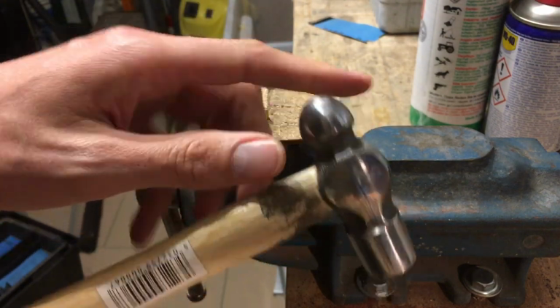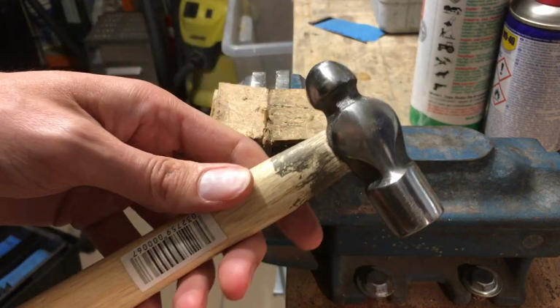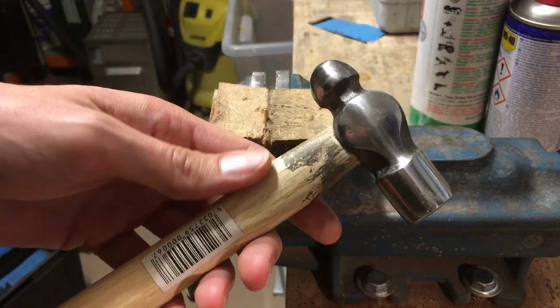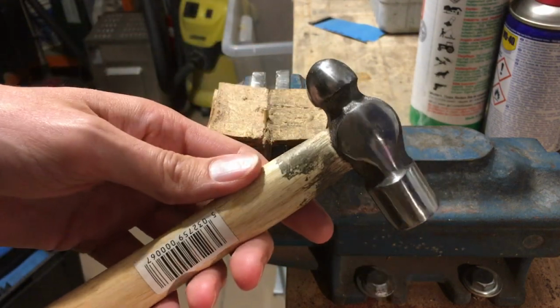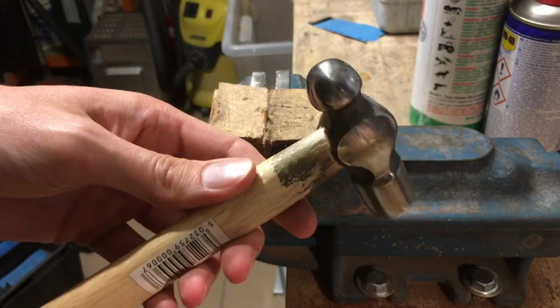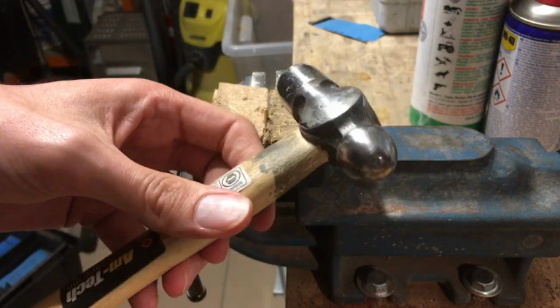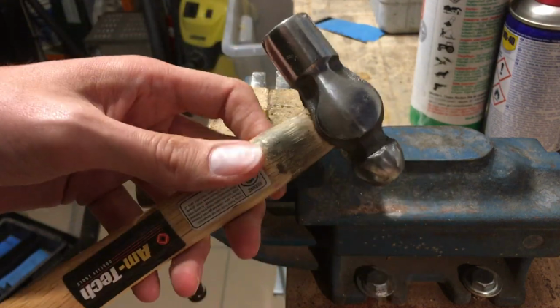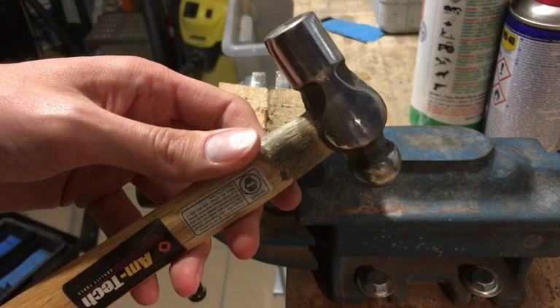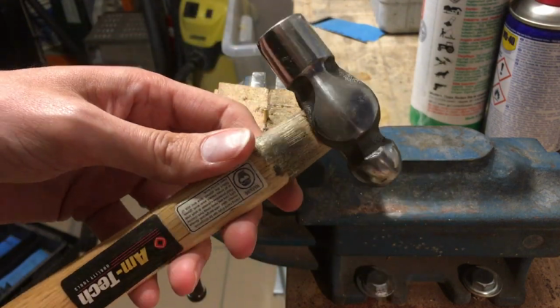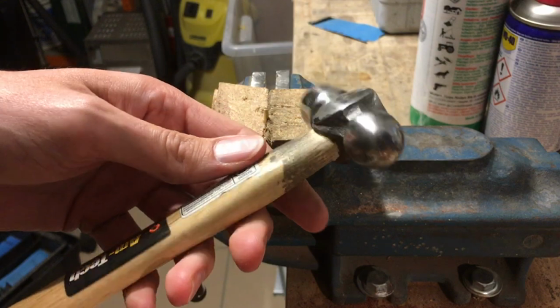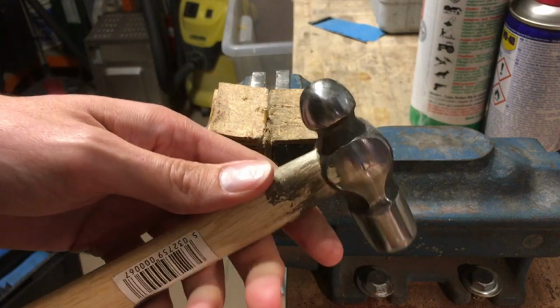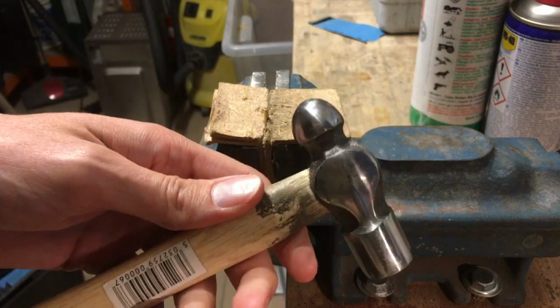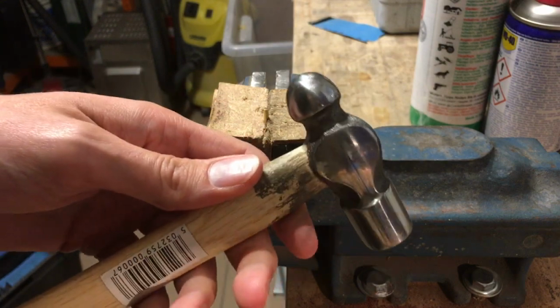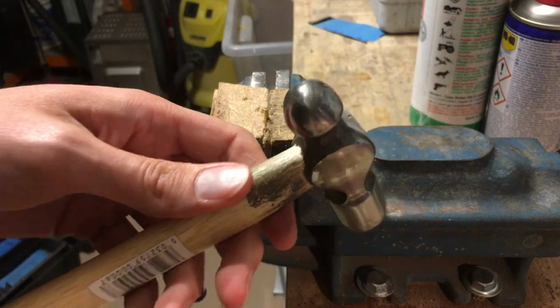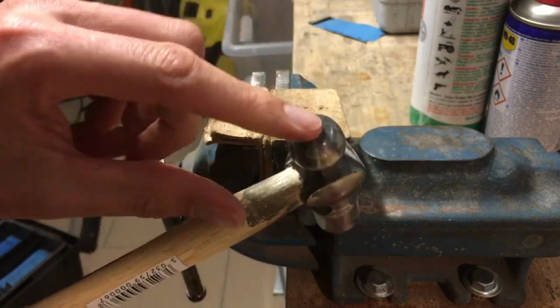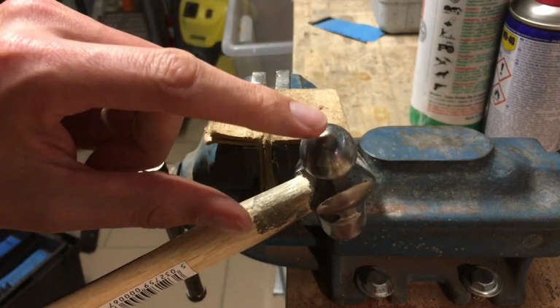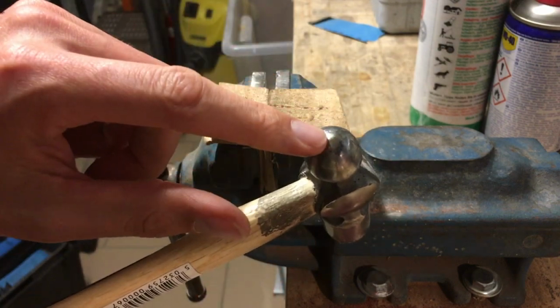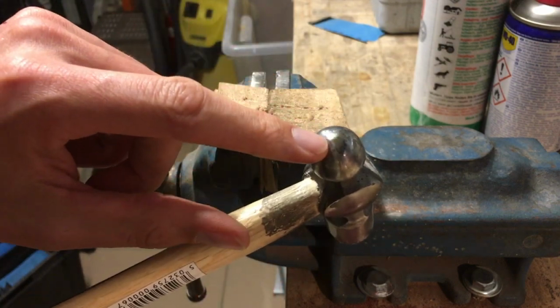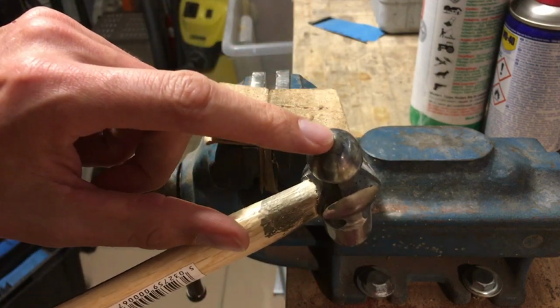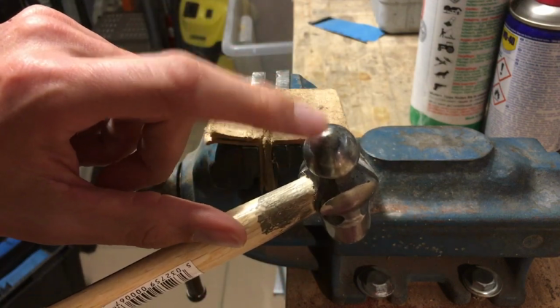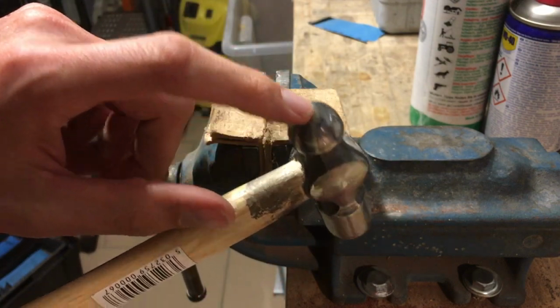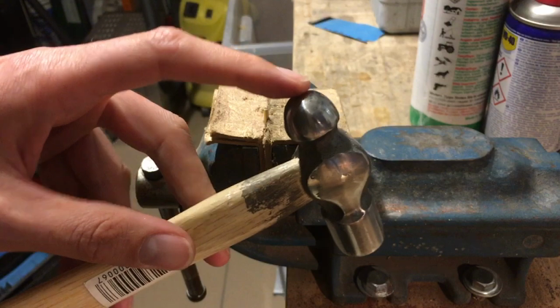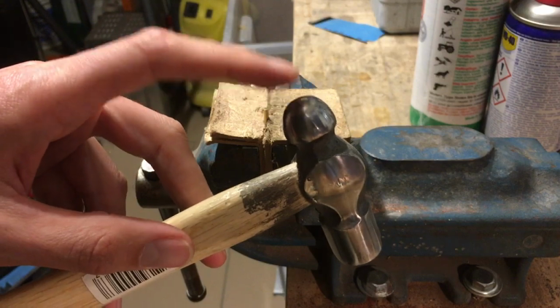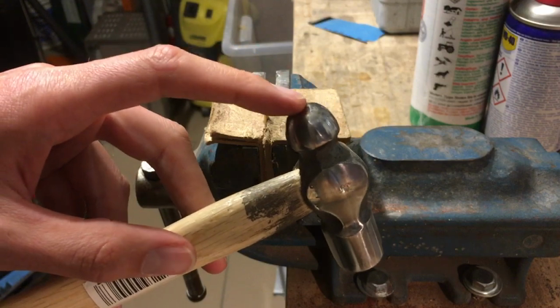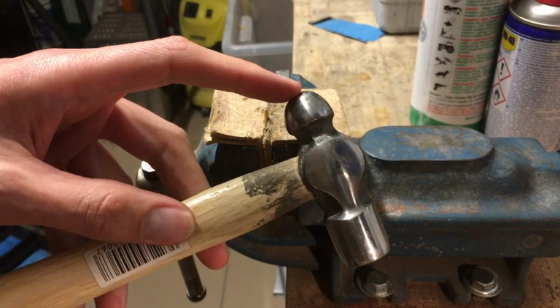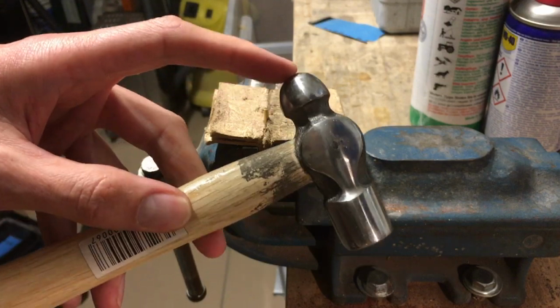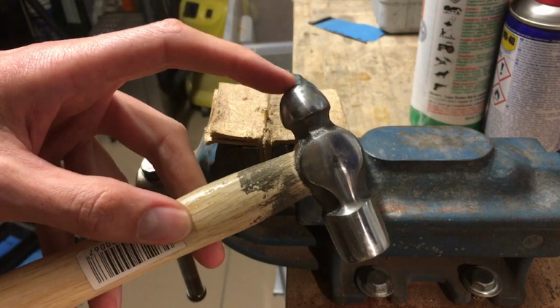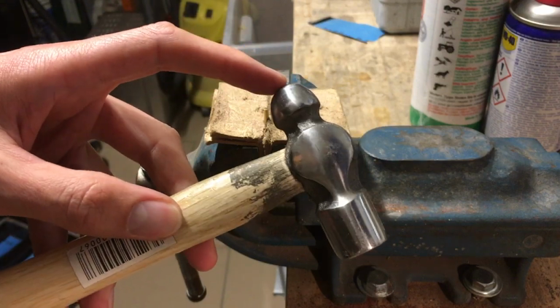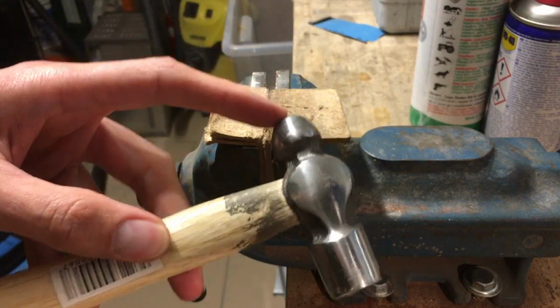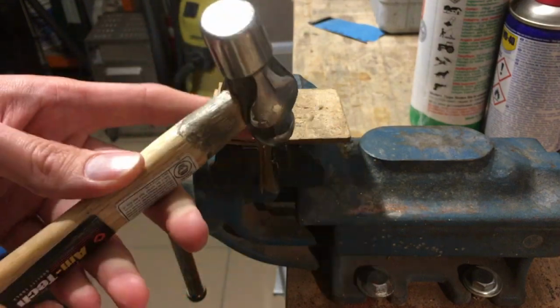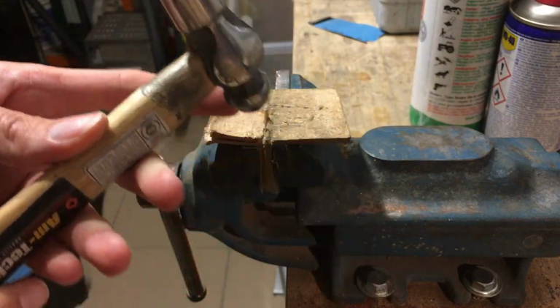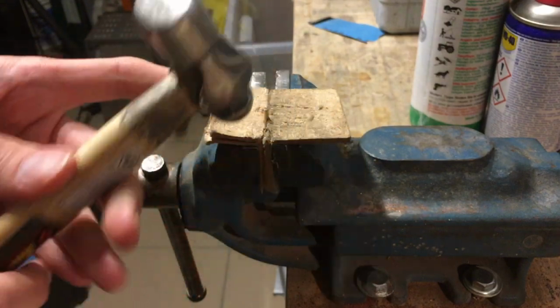And then we need a ball hammer. I use an 8-ounce hammer here. And we need this — this point of the hammer, I will show you.